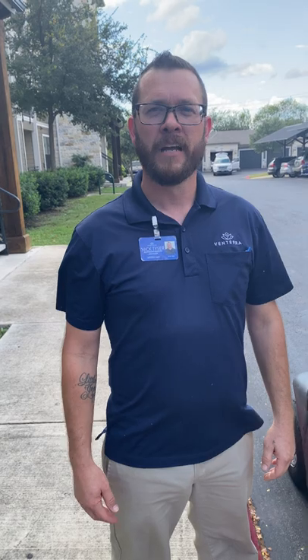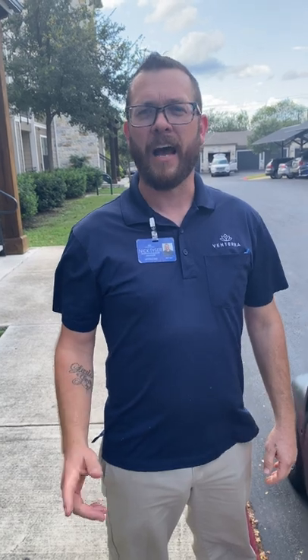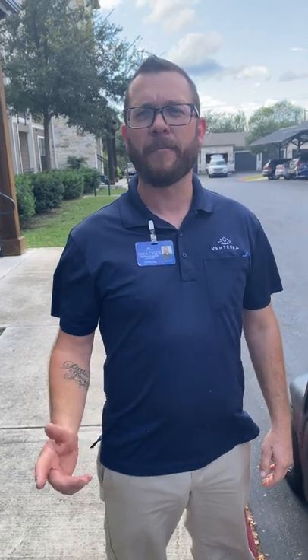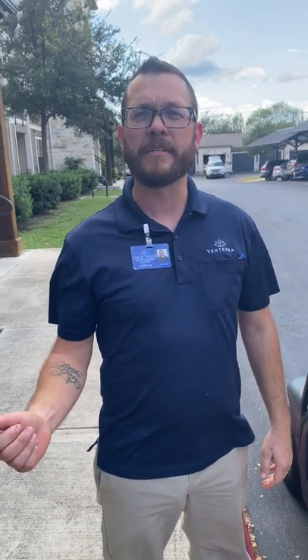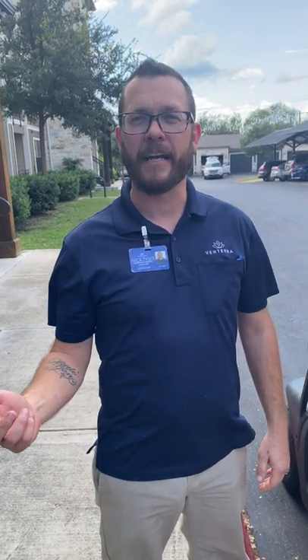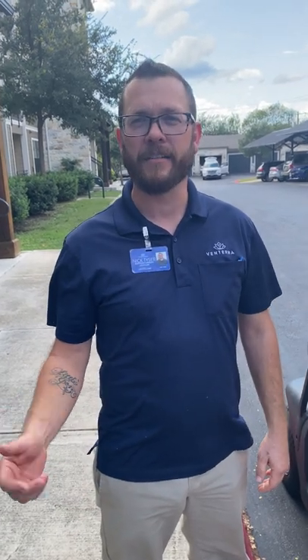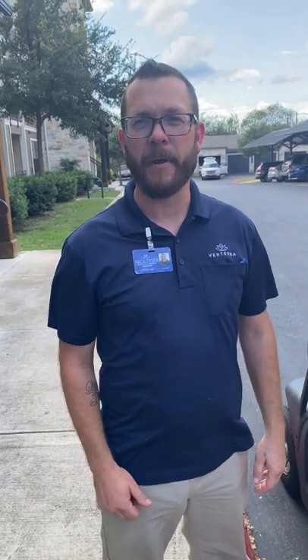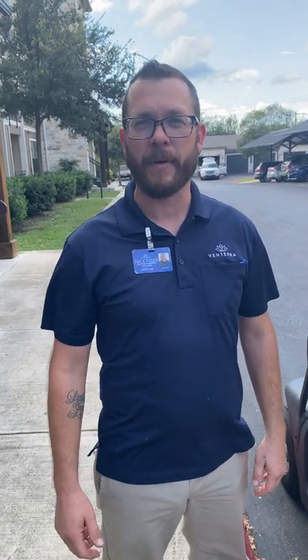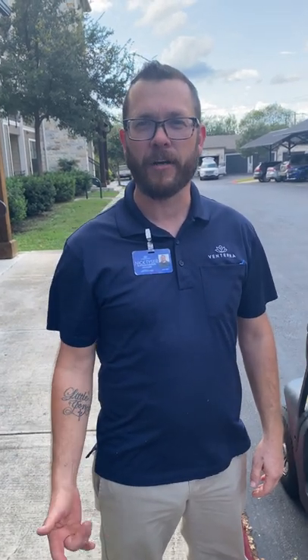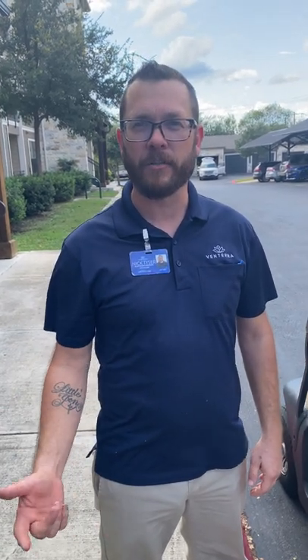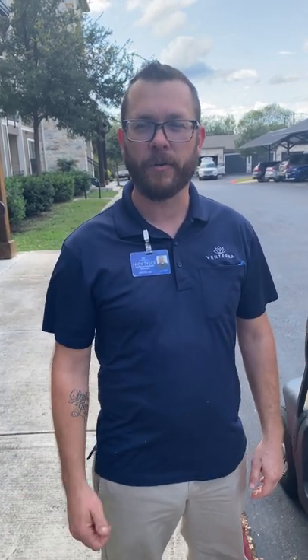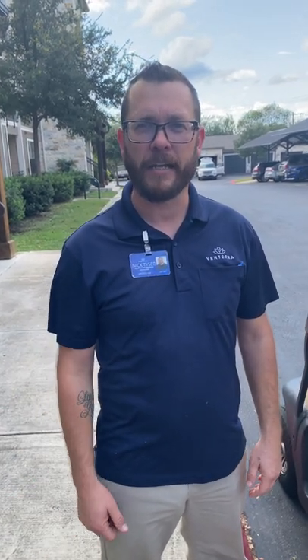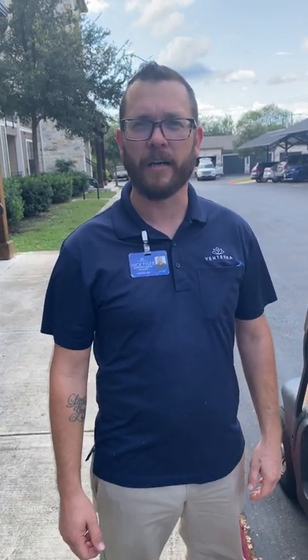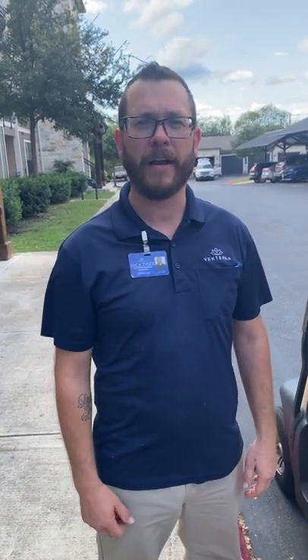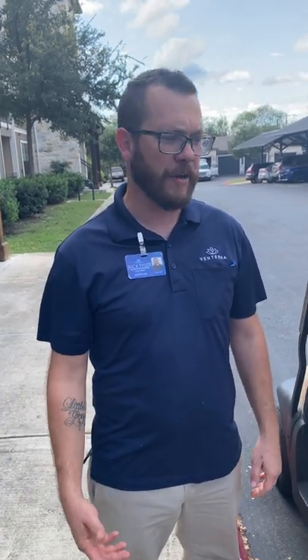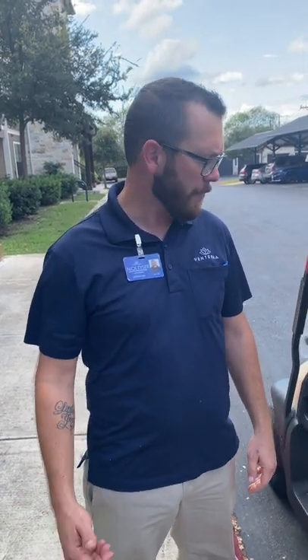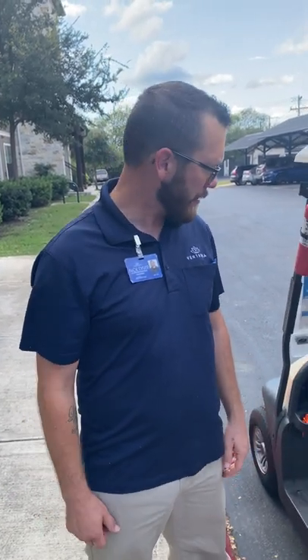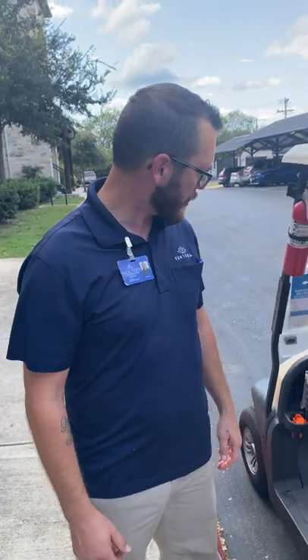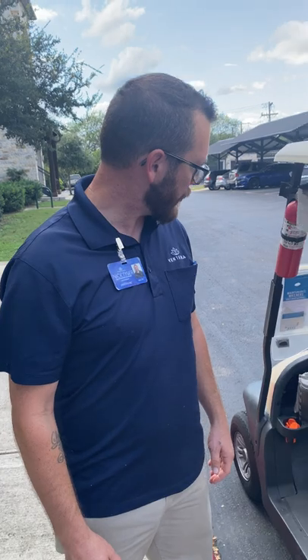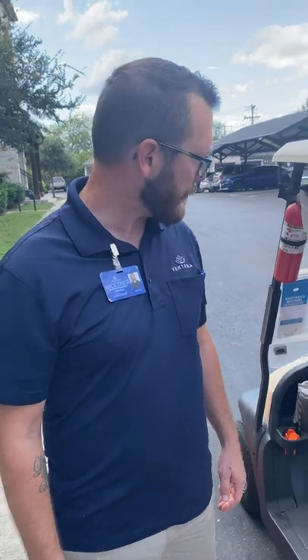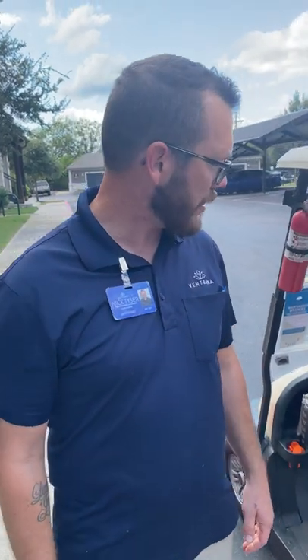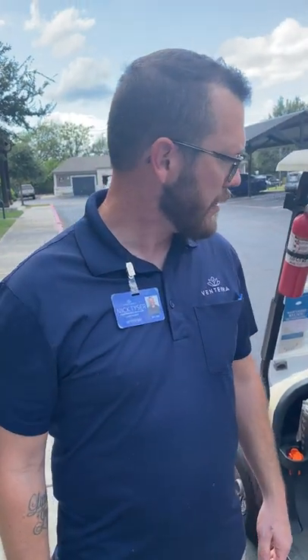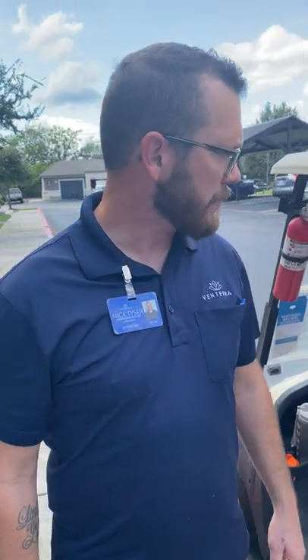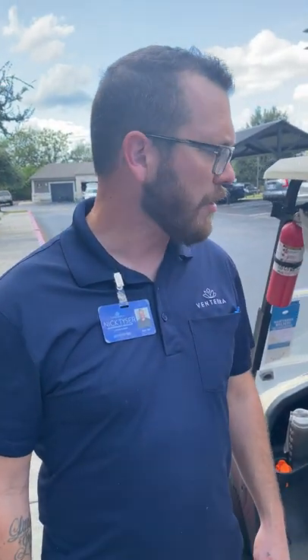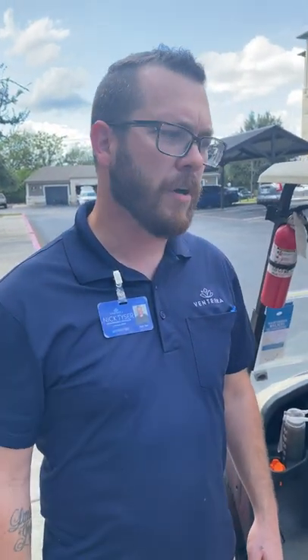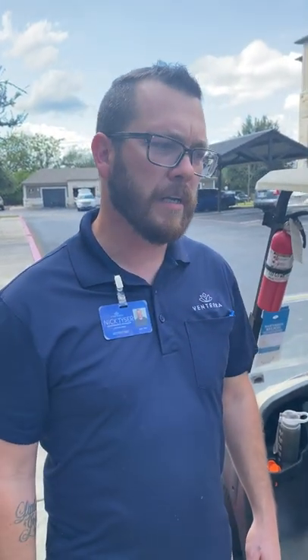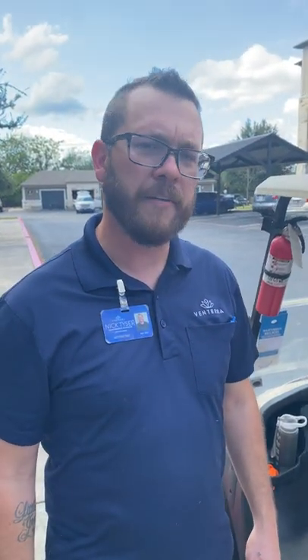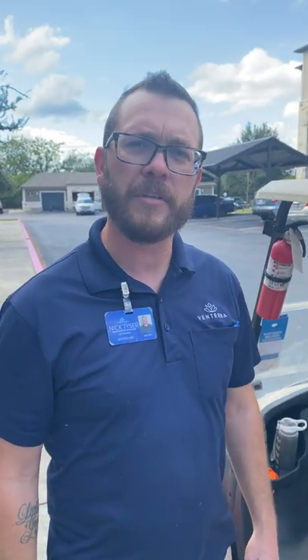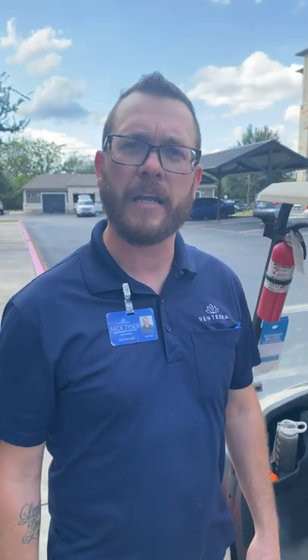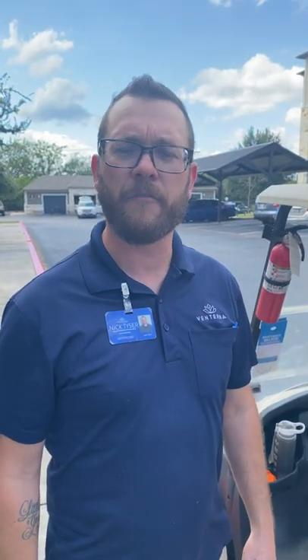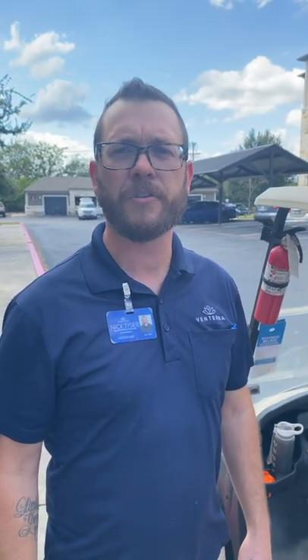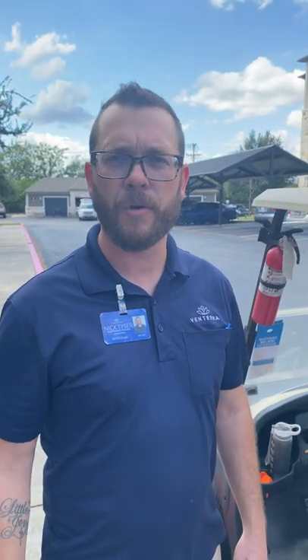Hi, my name is Nick Tyser. I'm the maintenance manager here at Westover Oaks and we're actually here on property. I'm going to talk with you about some golf cart information that everybody should know.